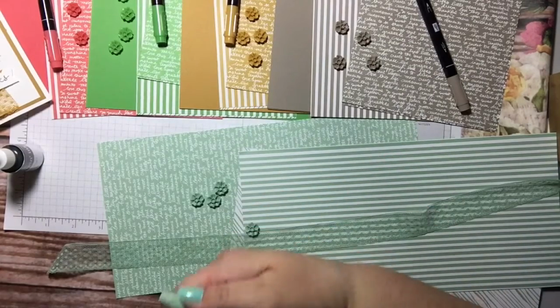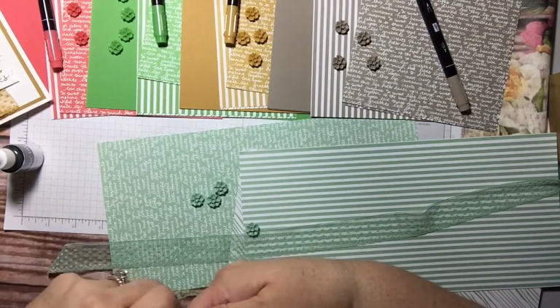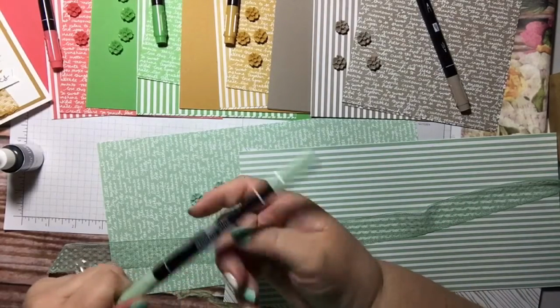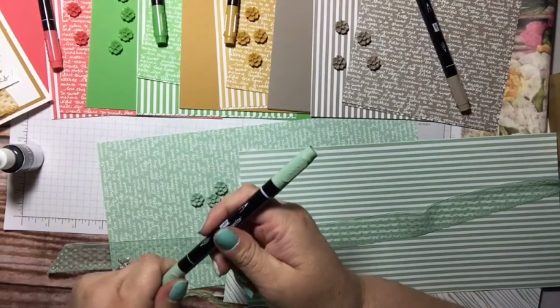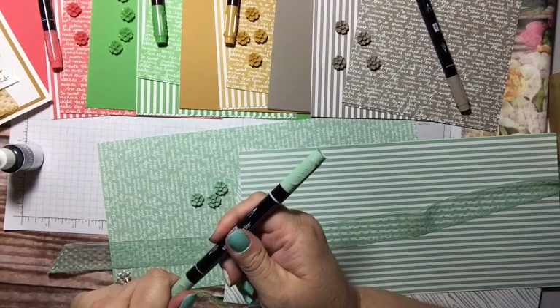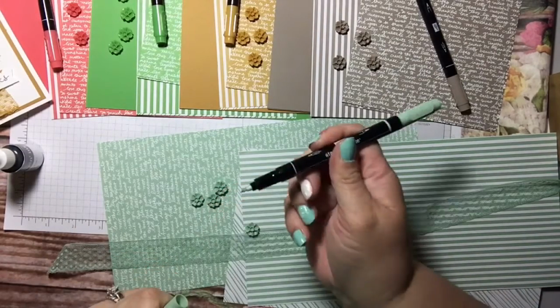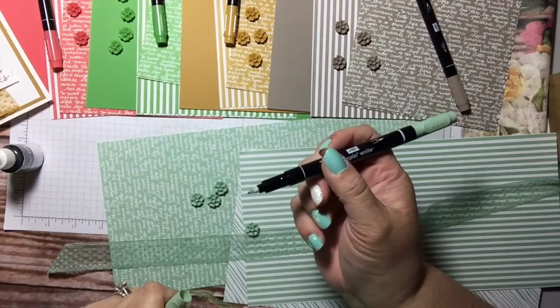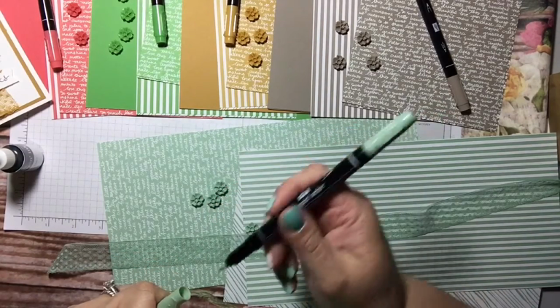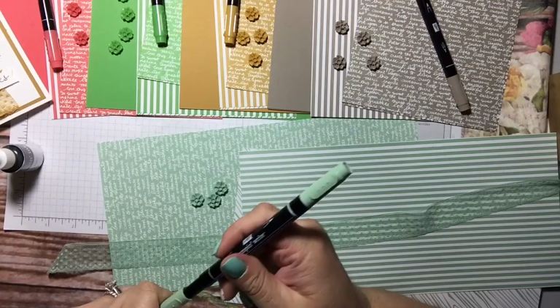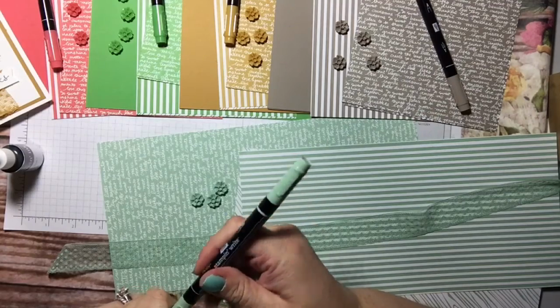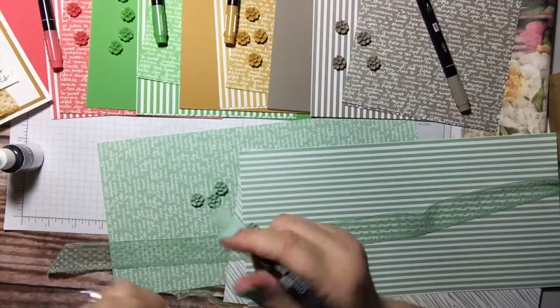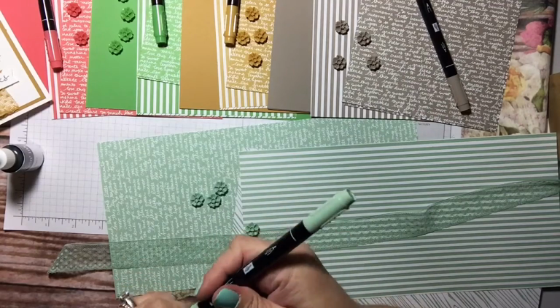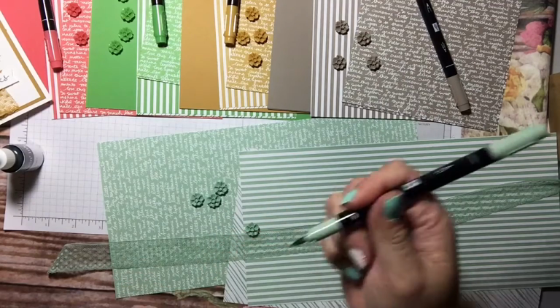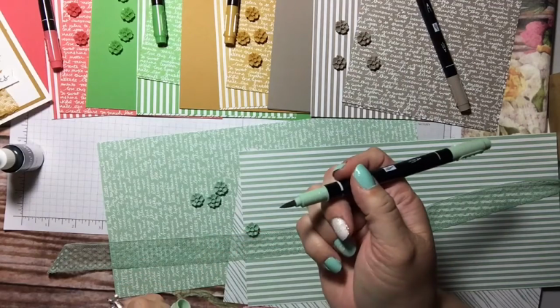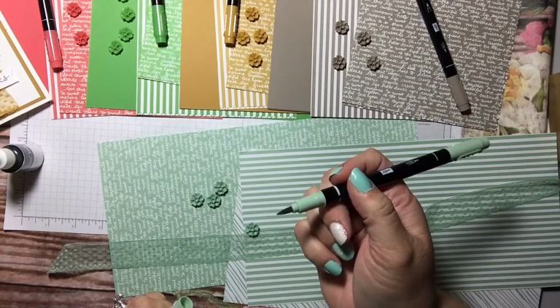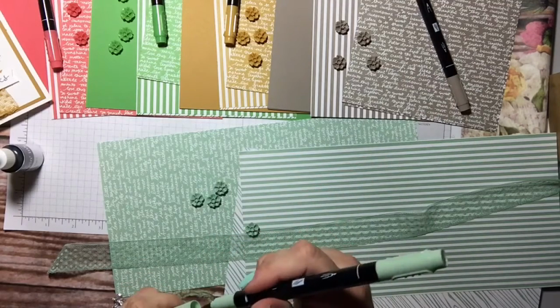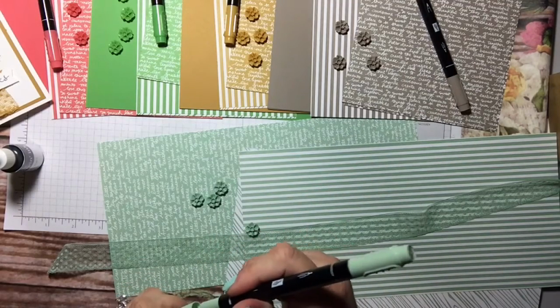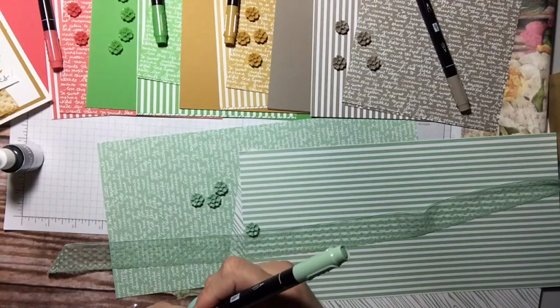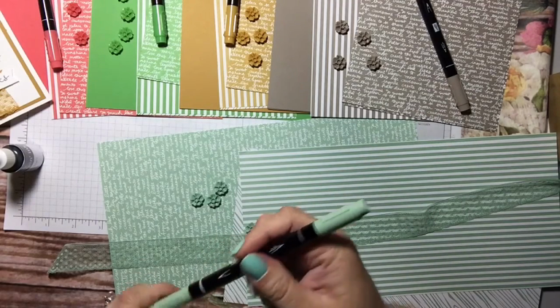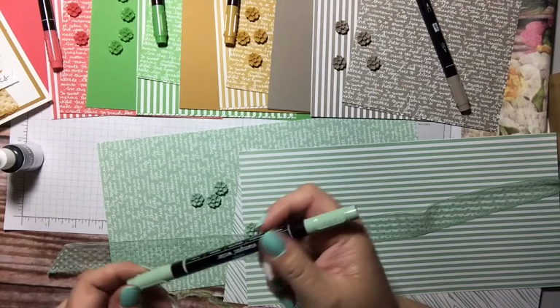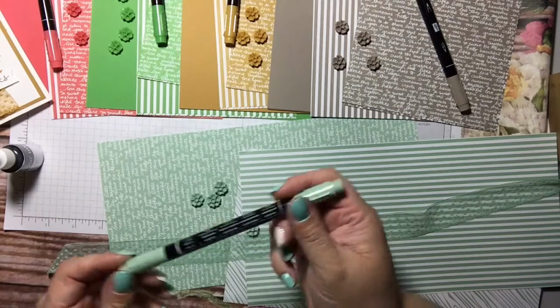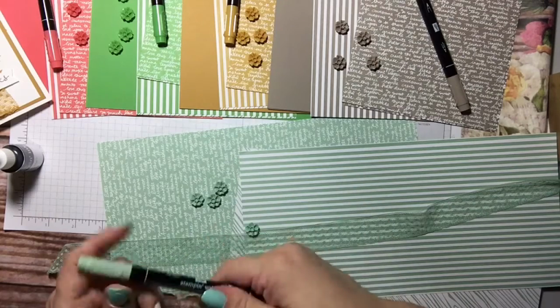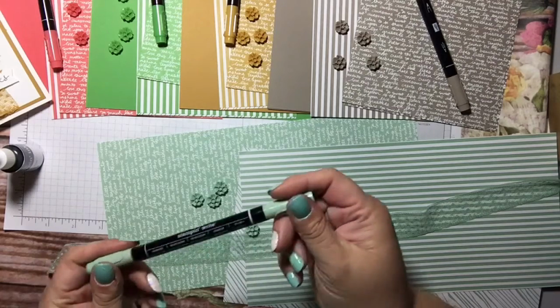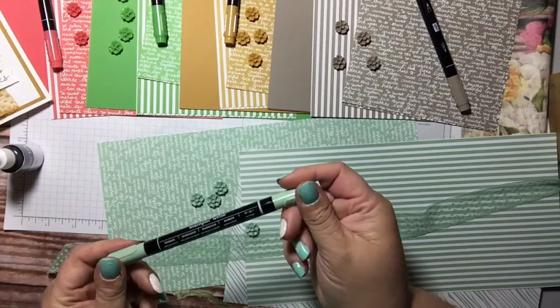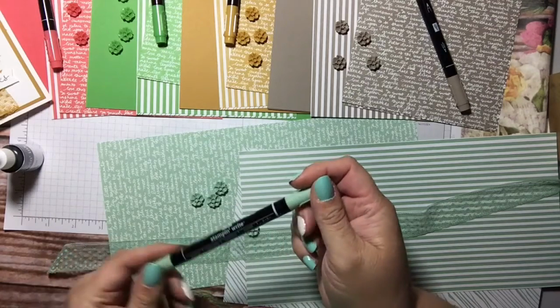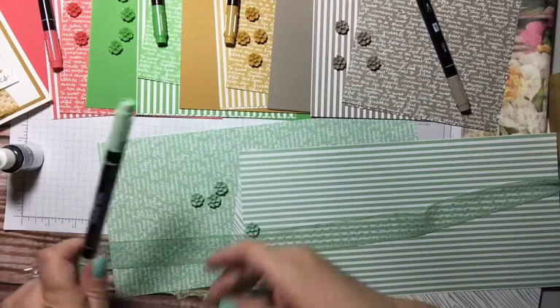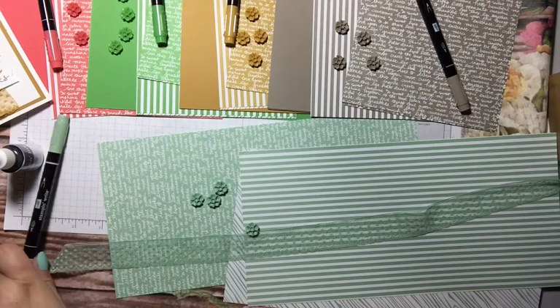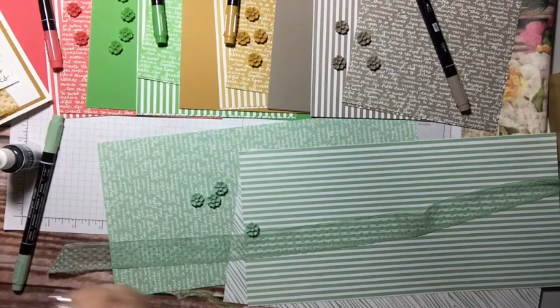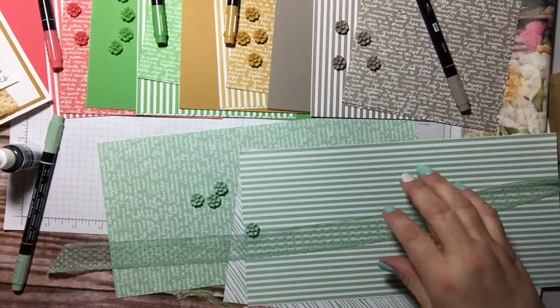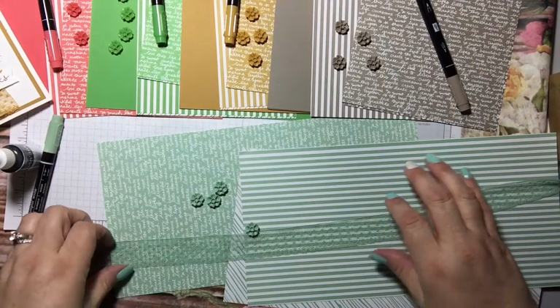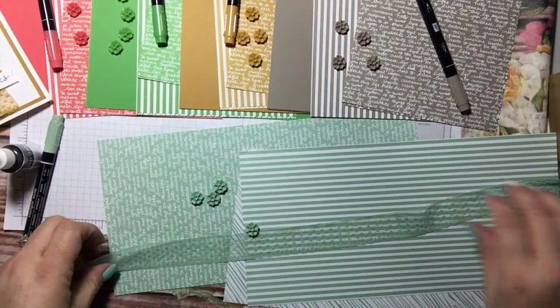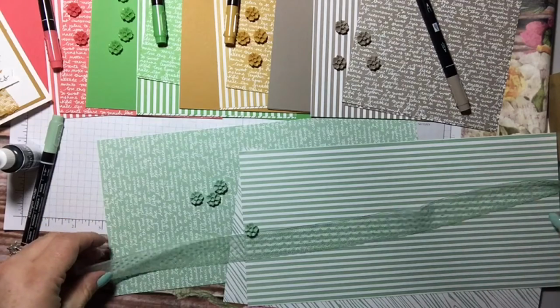You'll also get the Stampin' Write marker. These are so sweet — one end has a point and the other end has a brush. They write very well and they are awesome. I love the Stampin' Write markers.